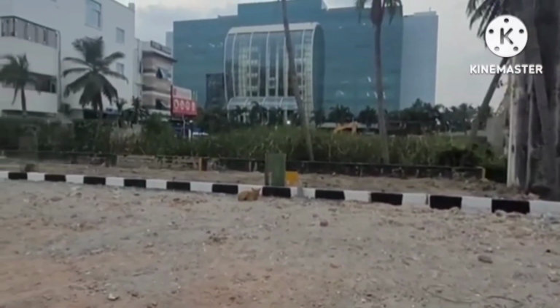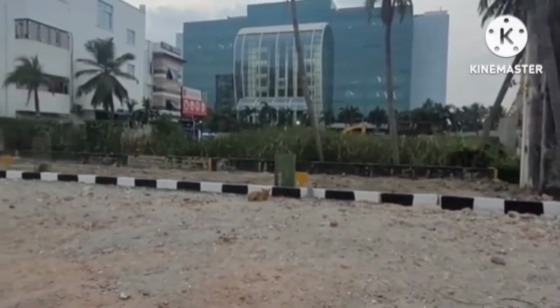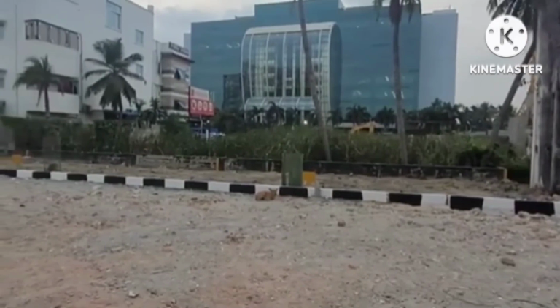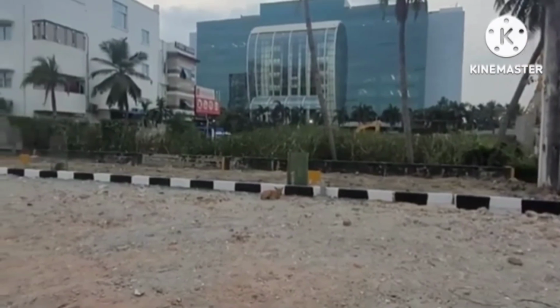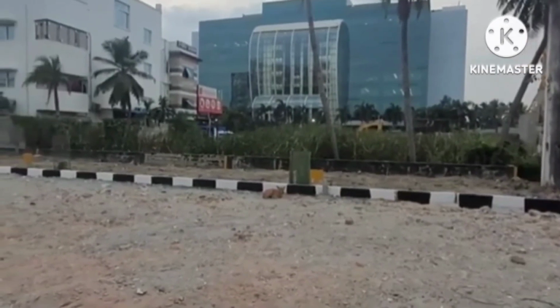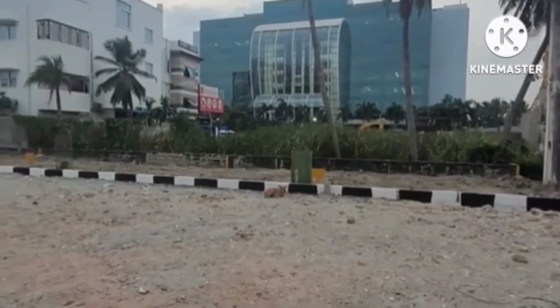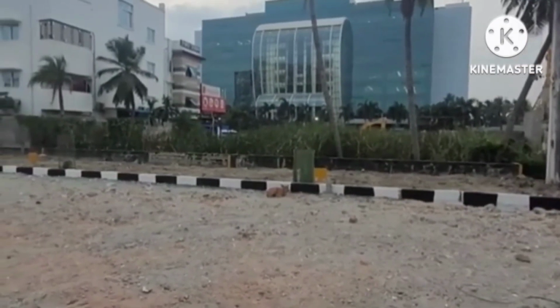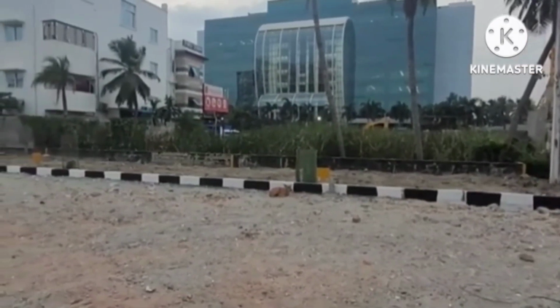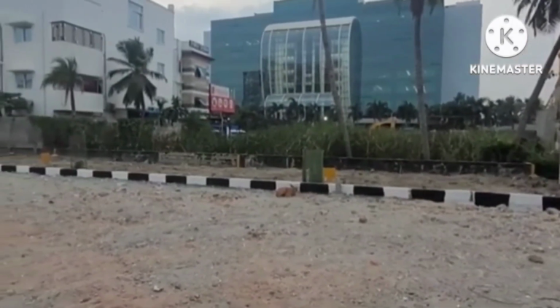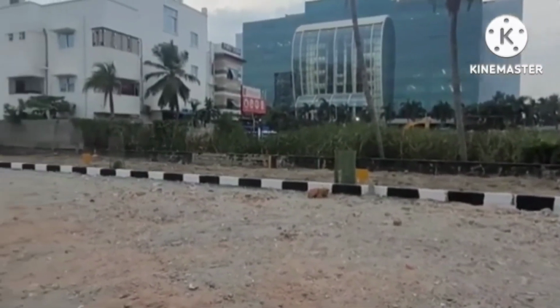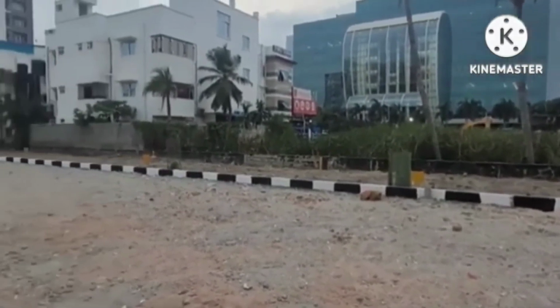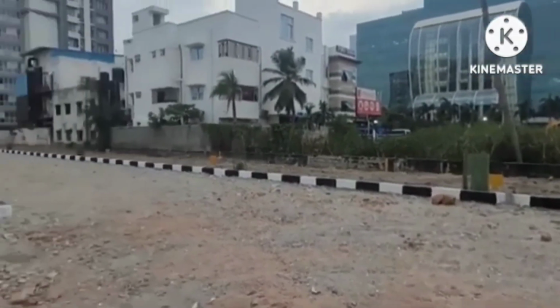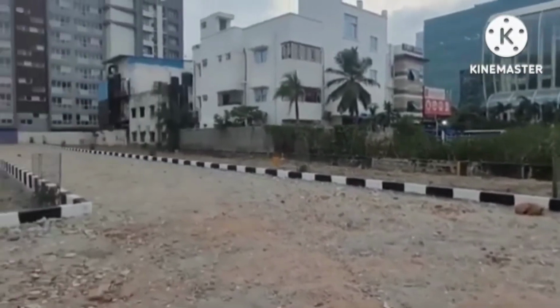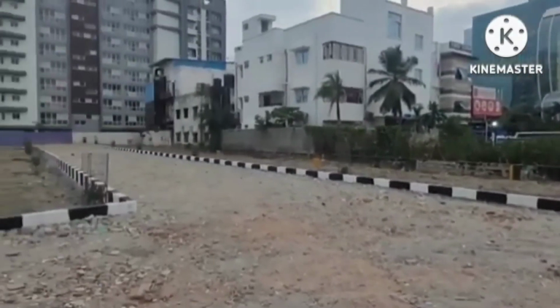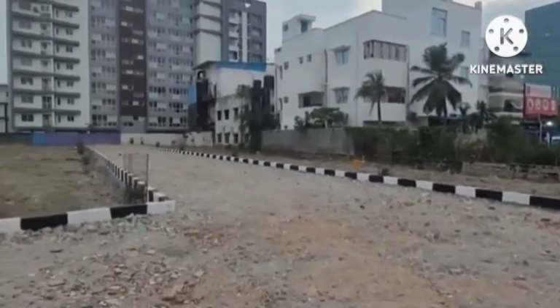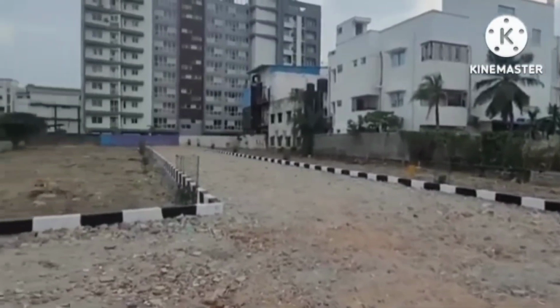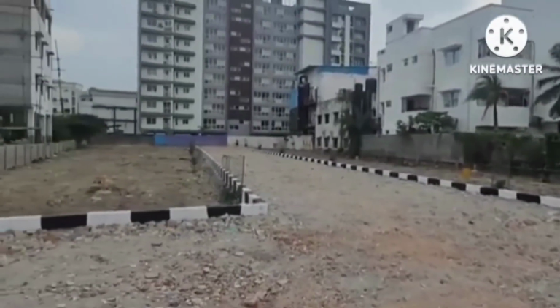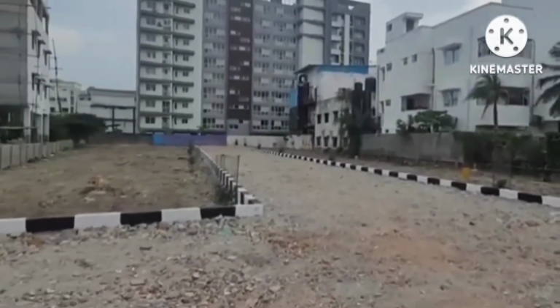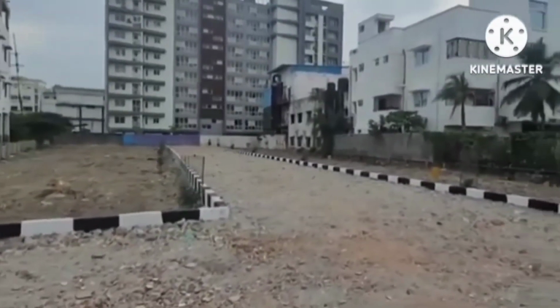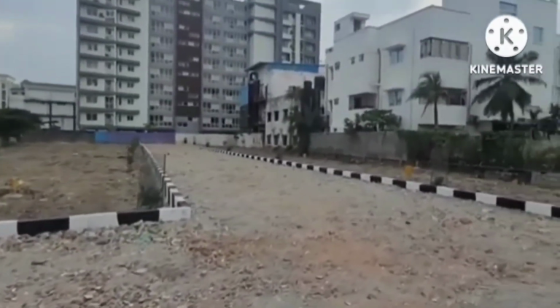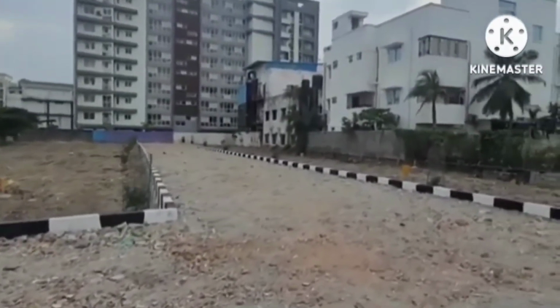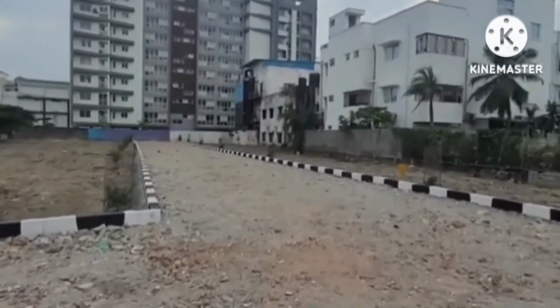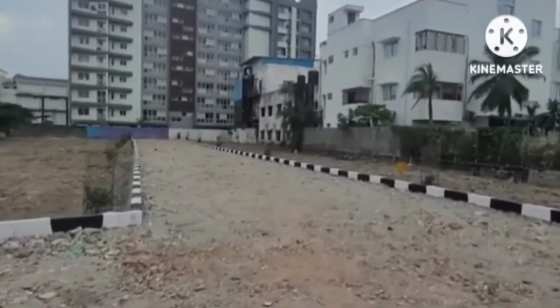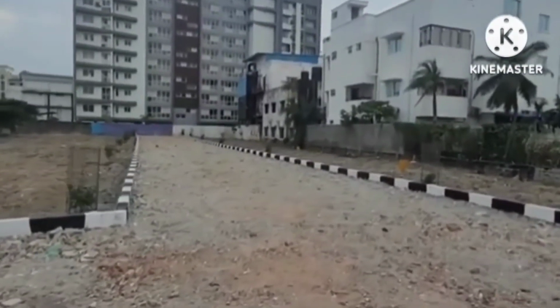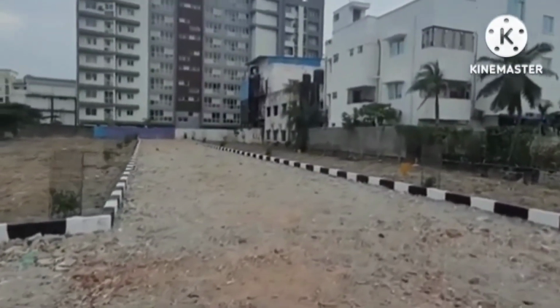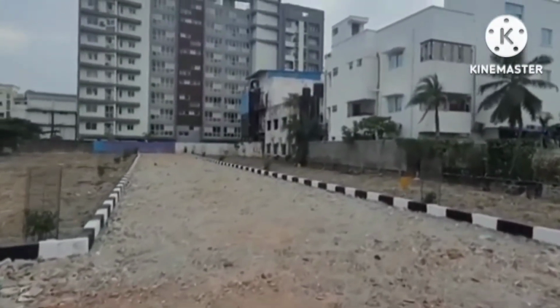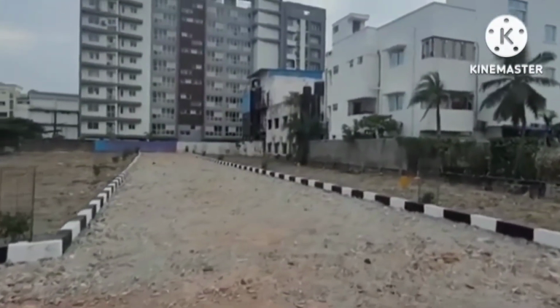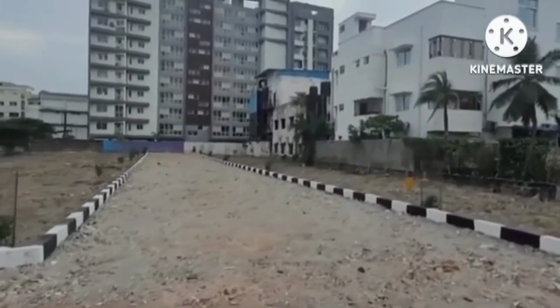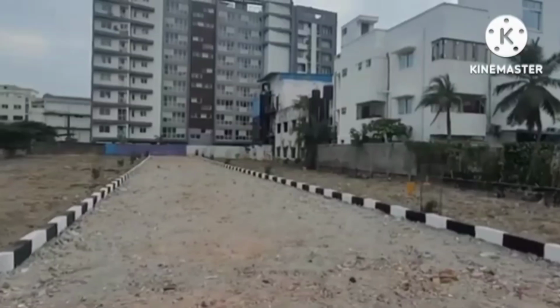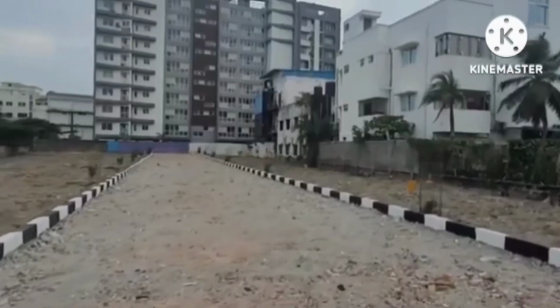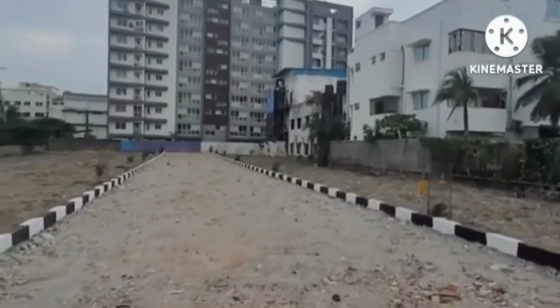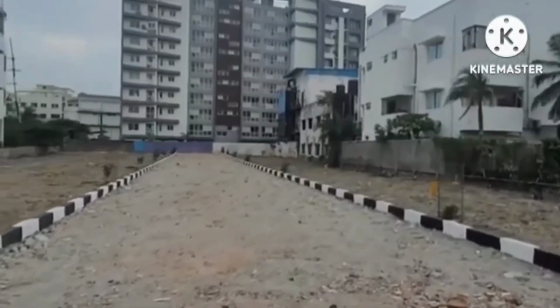For some reason, there is a 3-ground land here. There are only 2 plots available. It is almost 1700 square feet — almost a 3-ground plot.